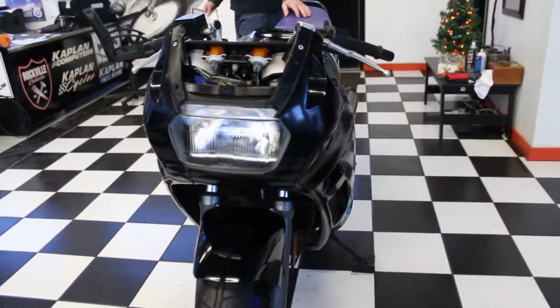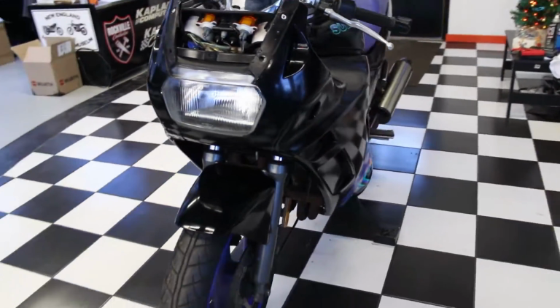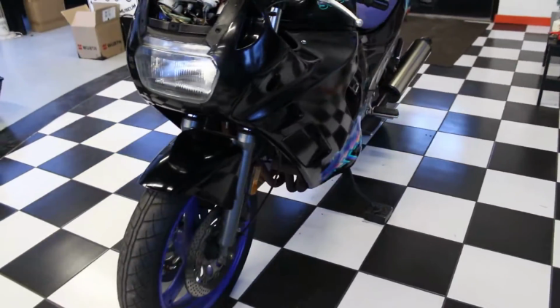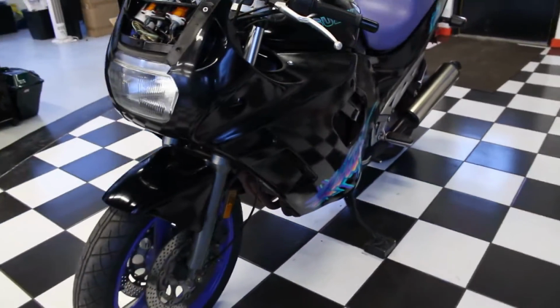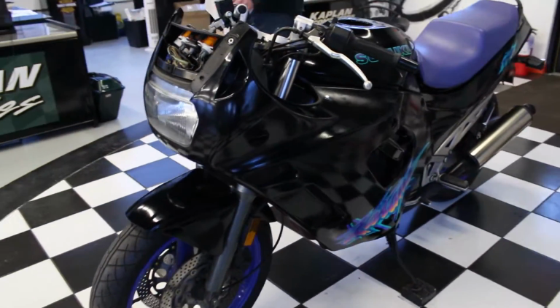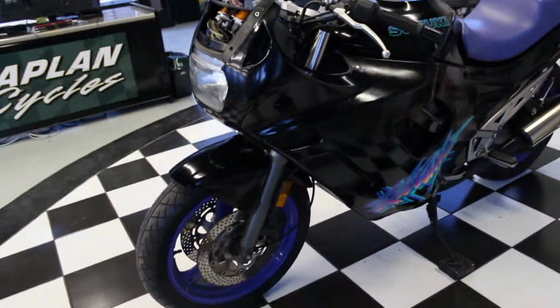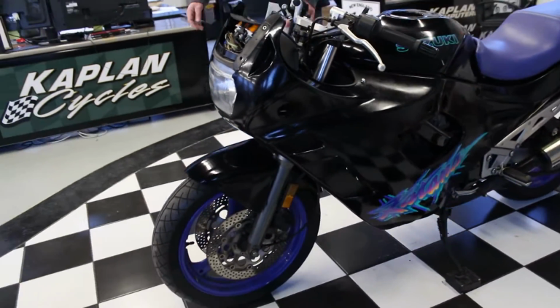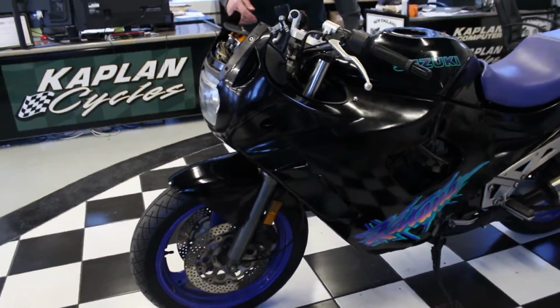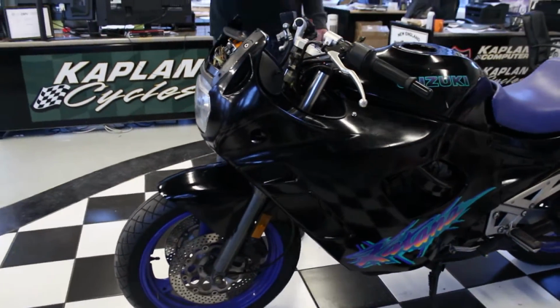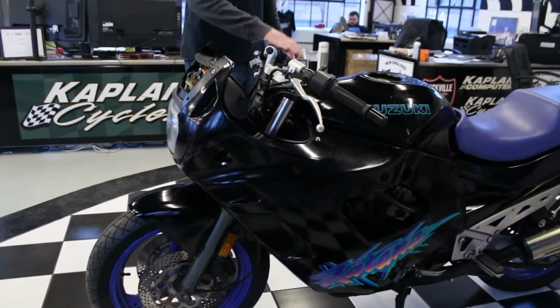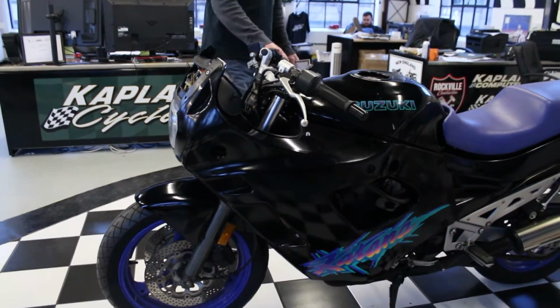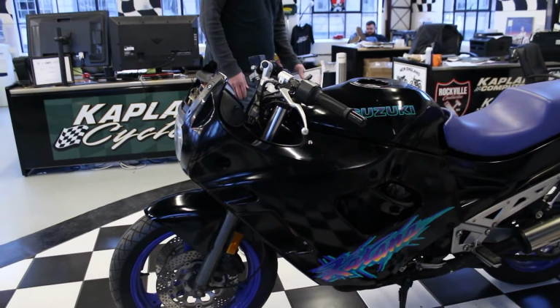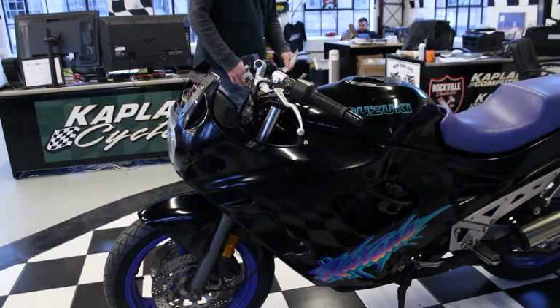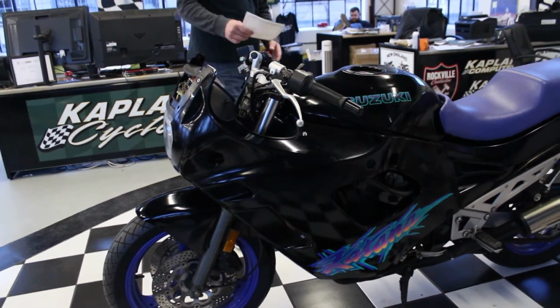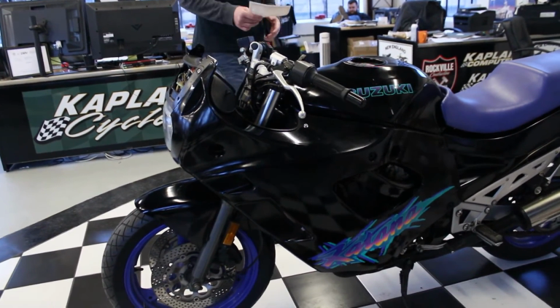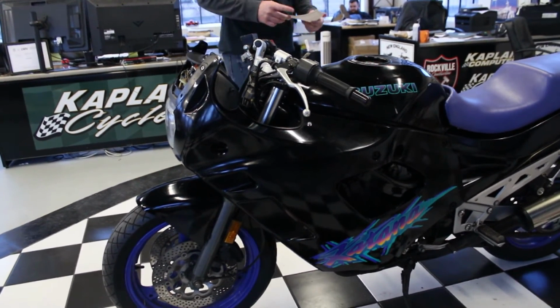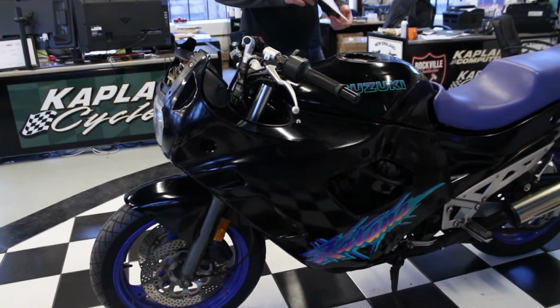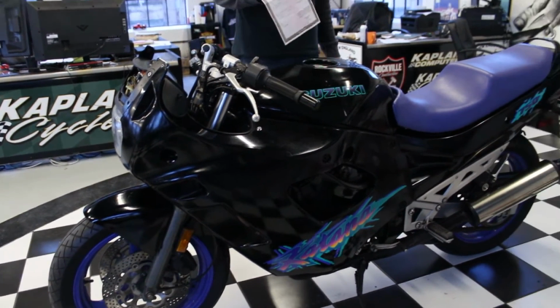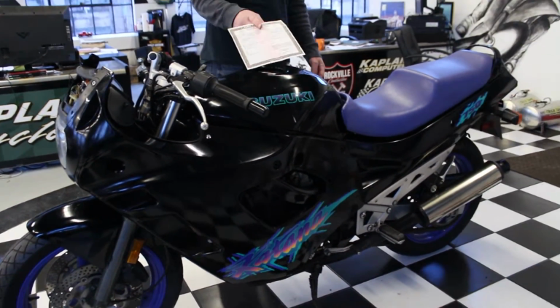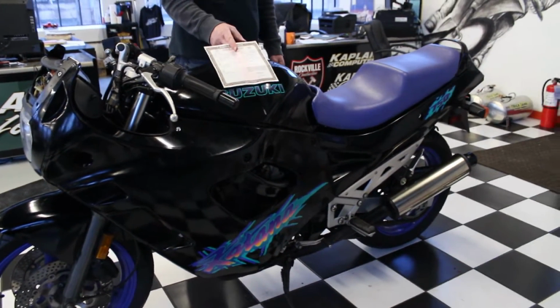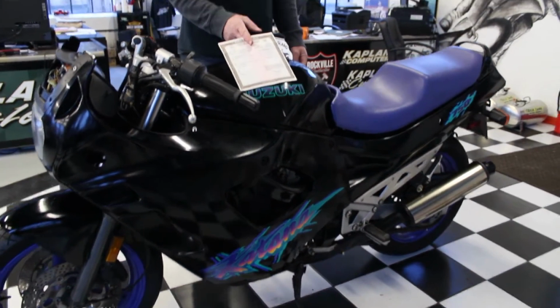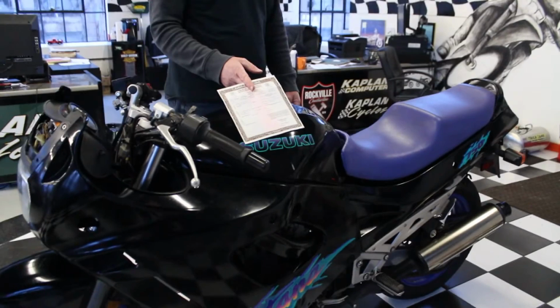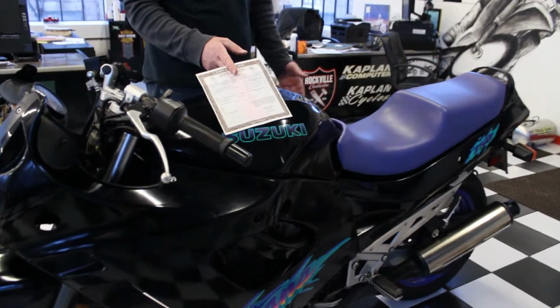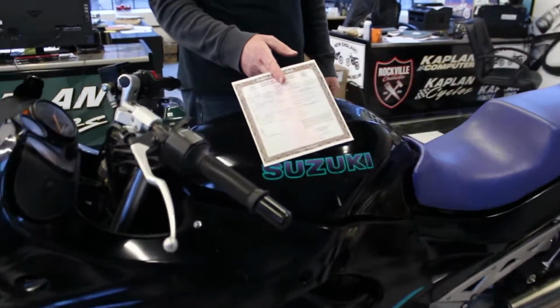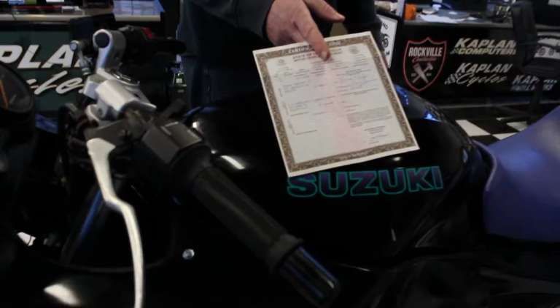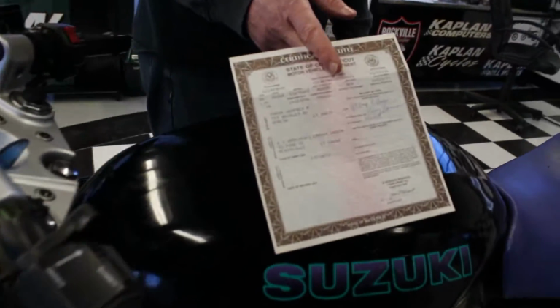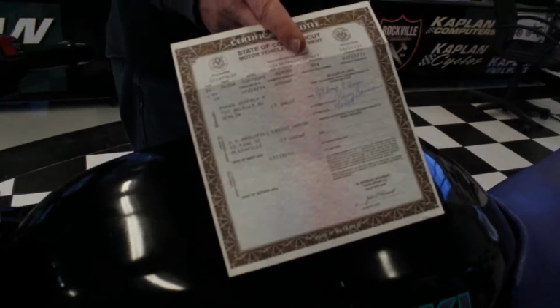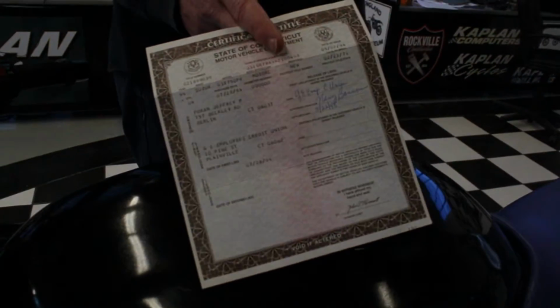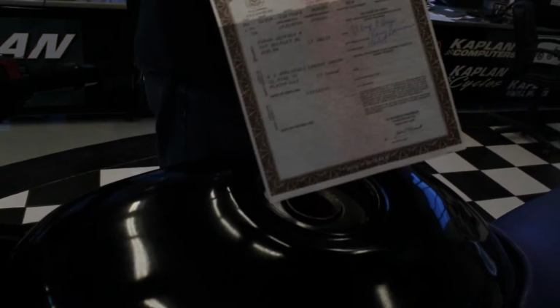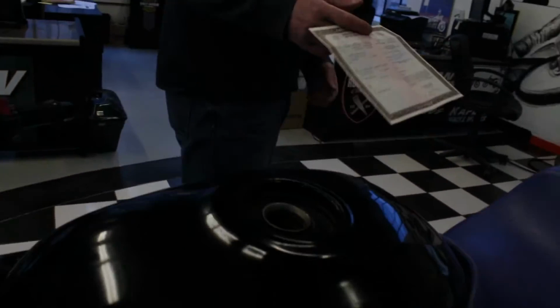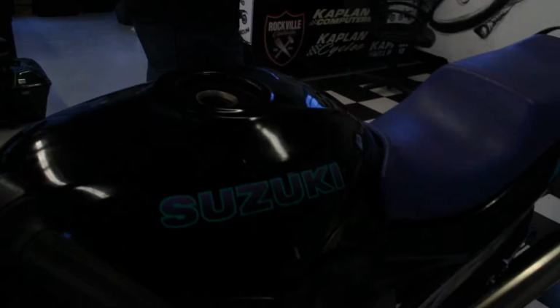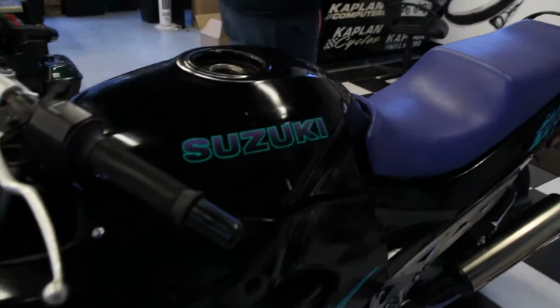The electricals we tested did work. It's a low miles bike and we have a clean title in hand, so you'll have no titling issues when it comes time to register your Katana.